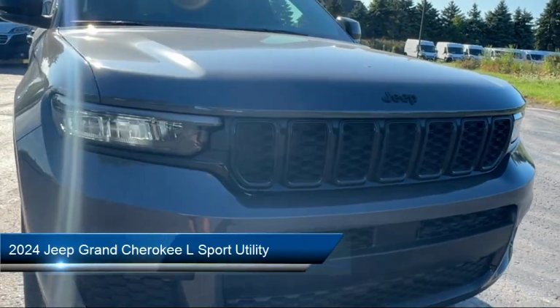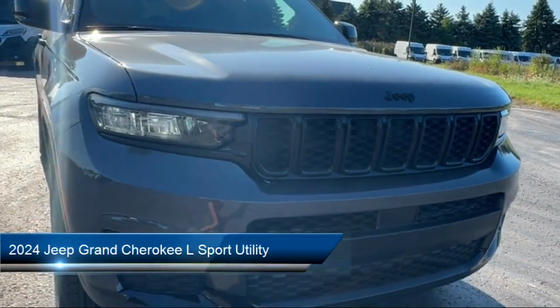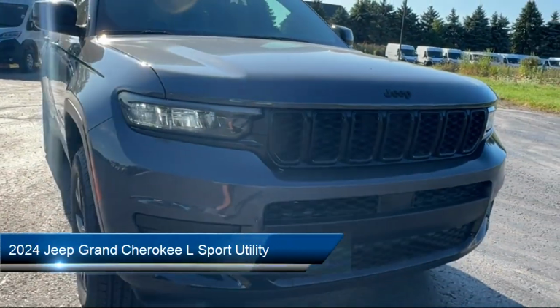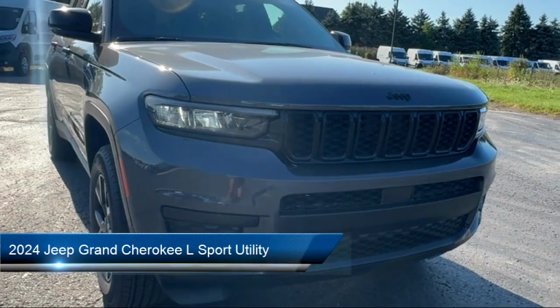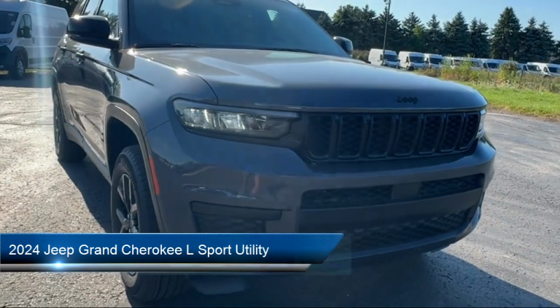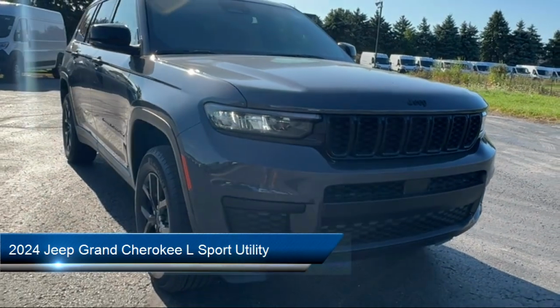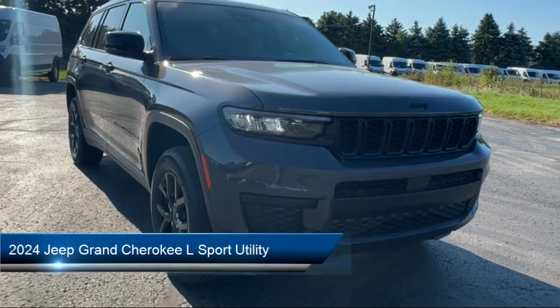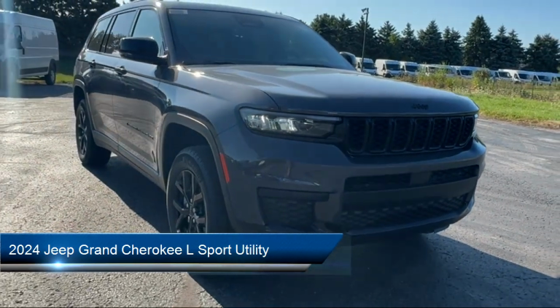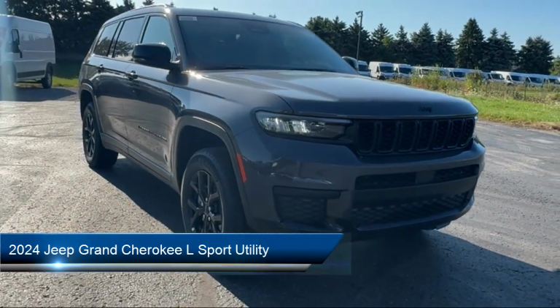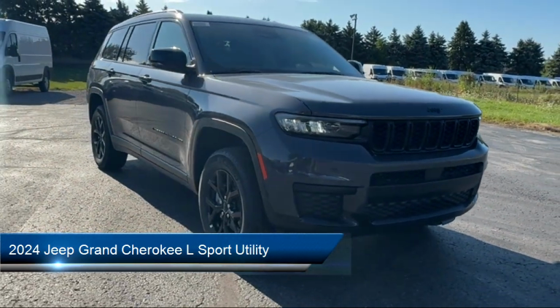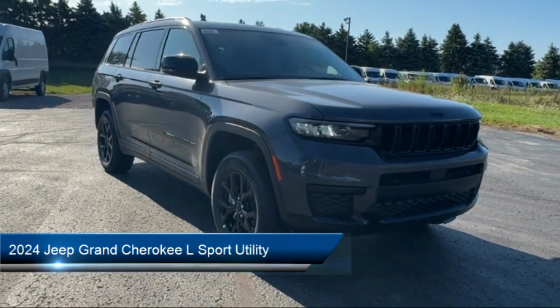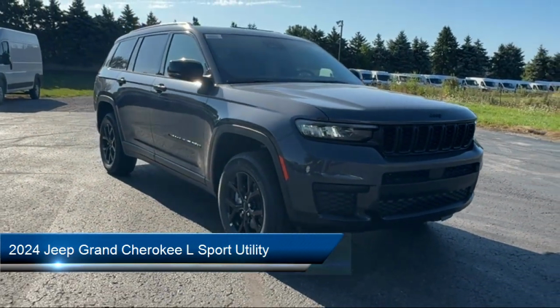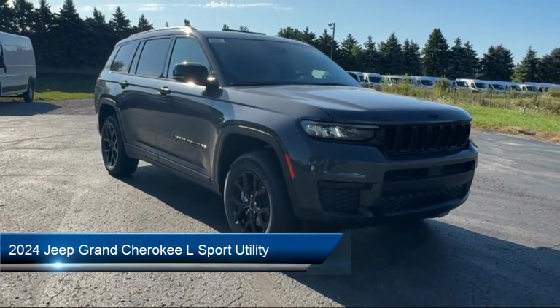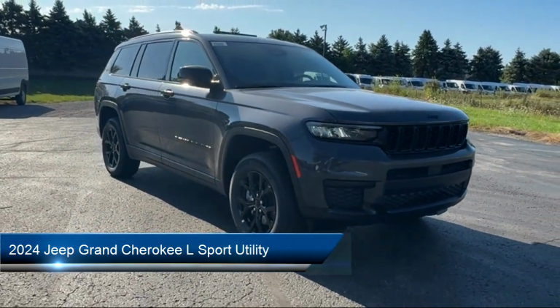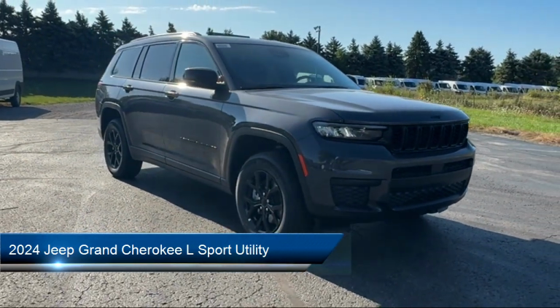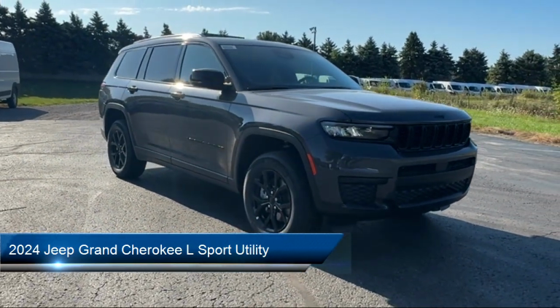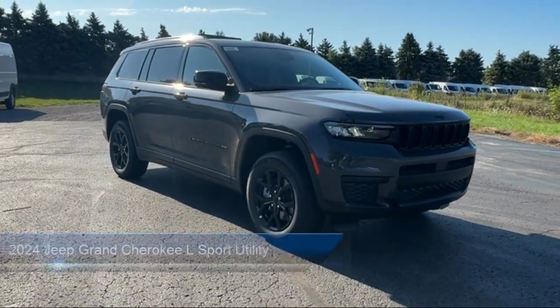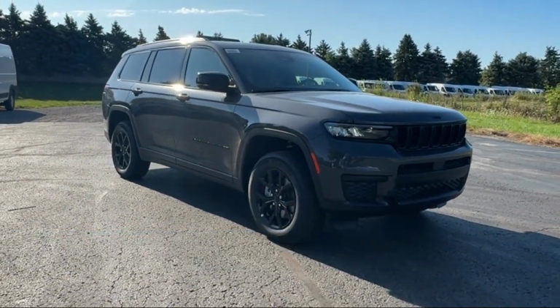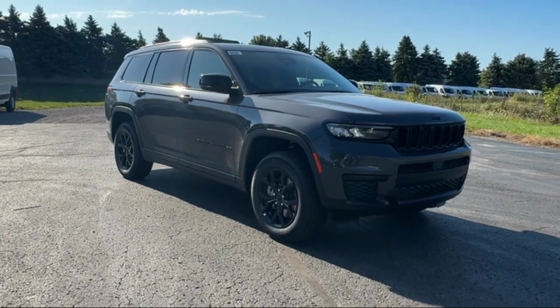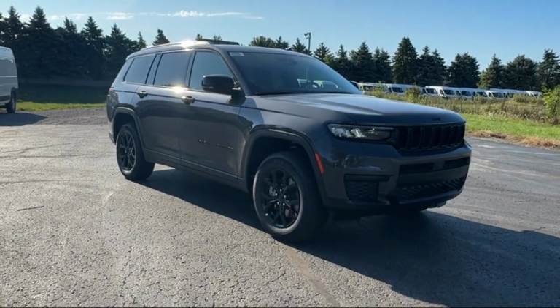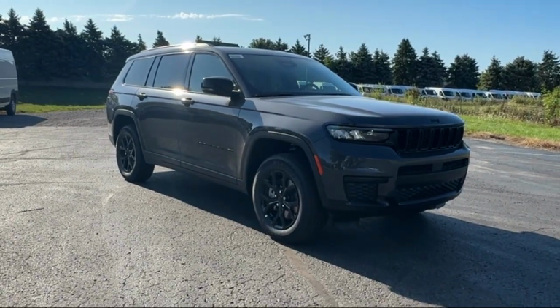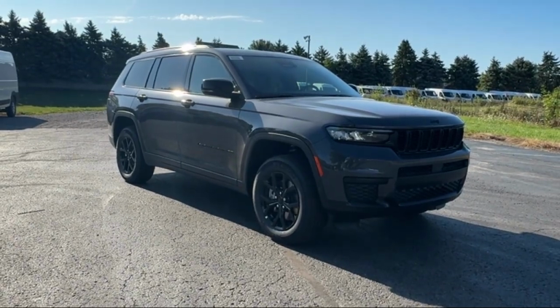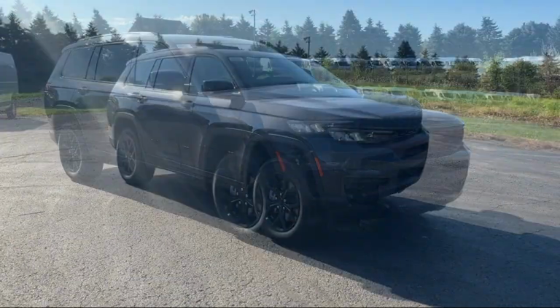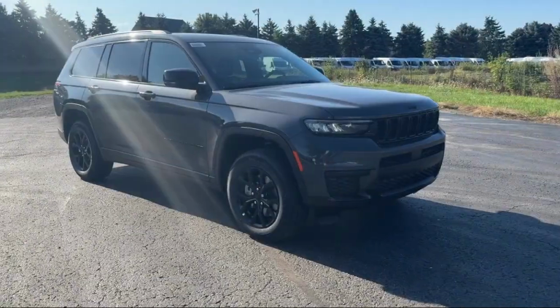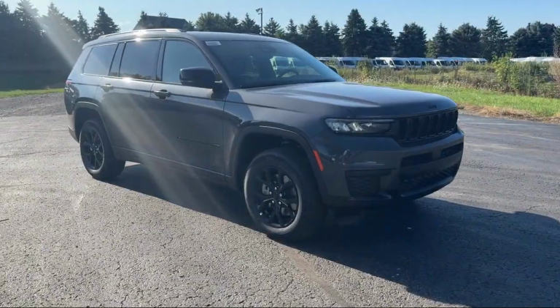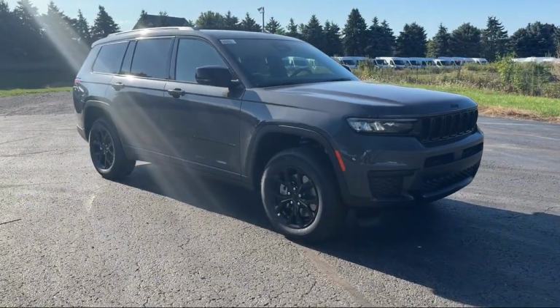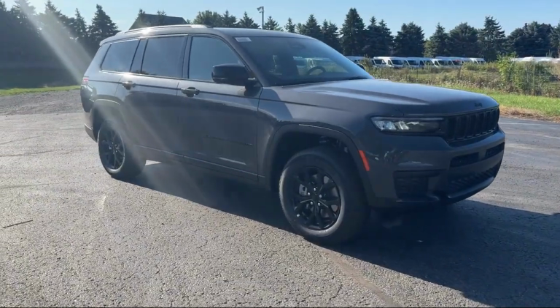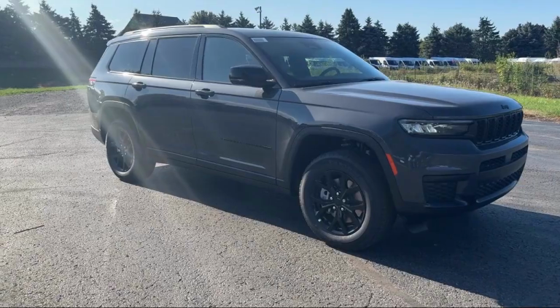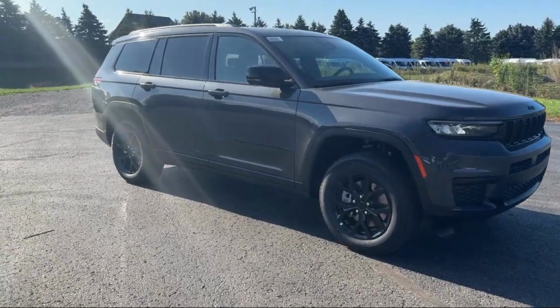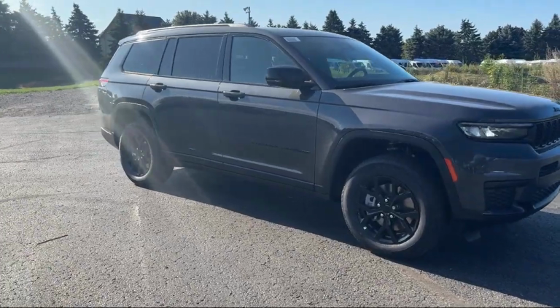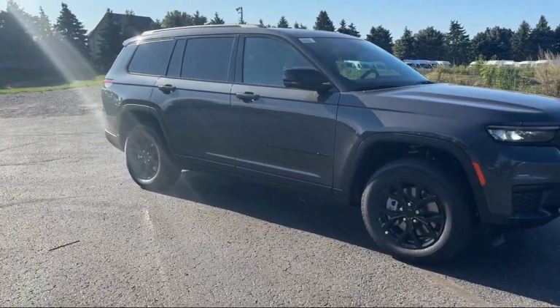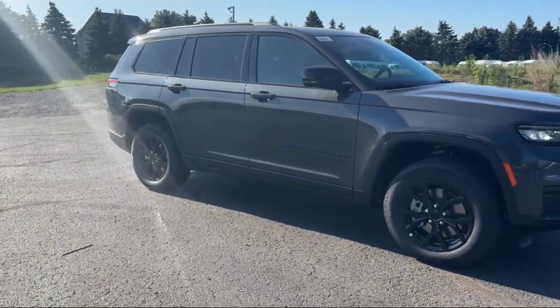It comes equipped with Parkview rear backup camera, third row seating, wireless charging pad, keyless entry, electronic stability control, and rear spoiler.